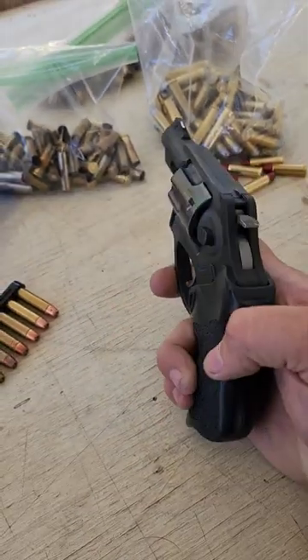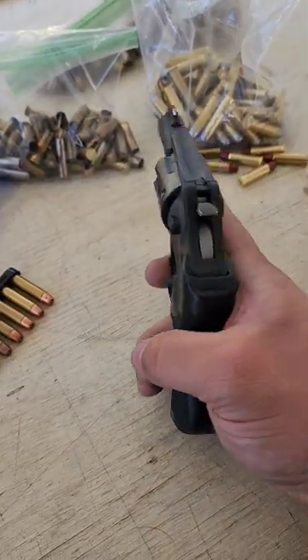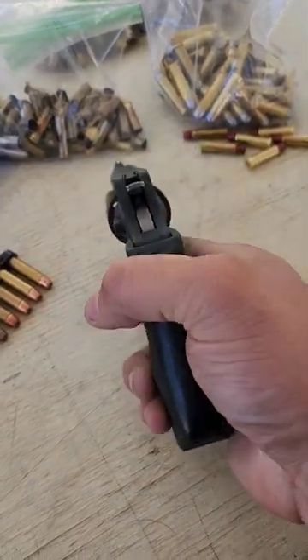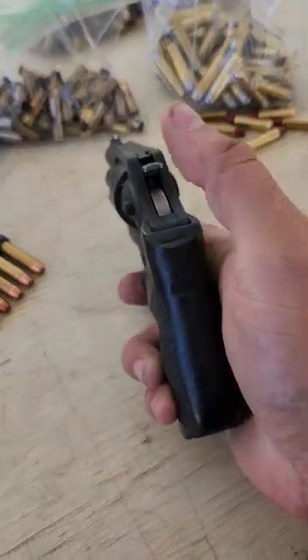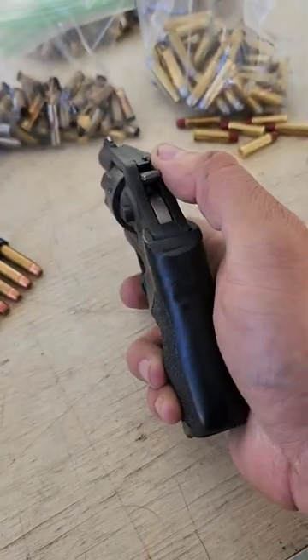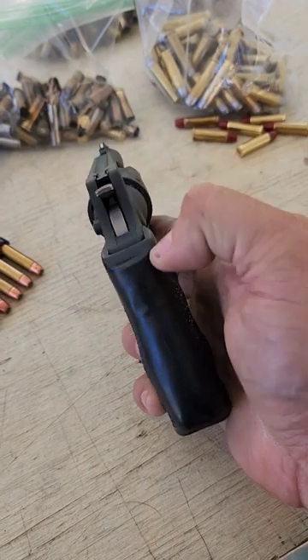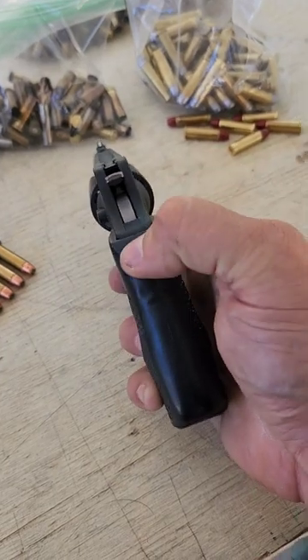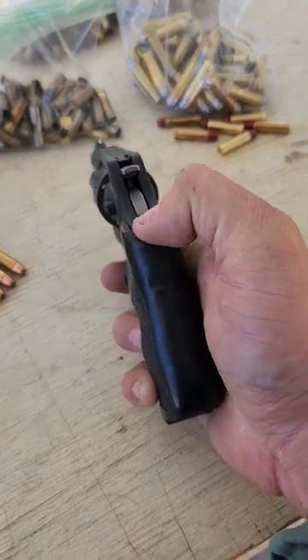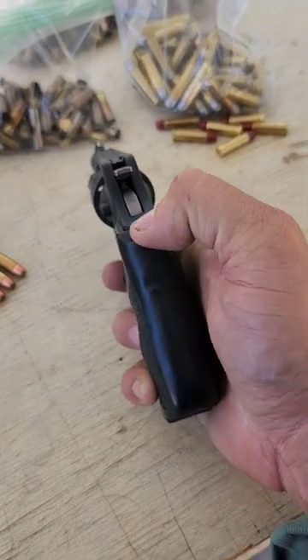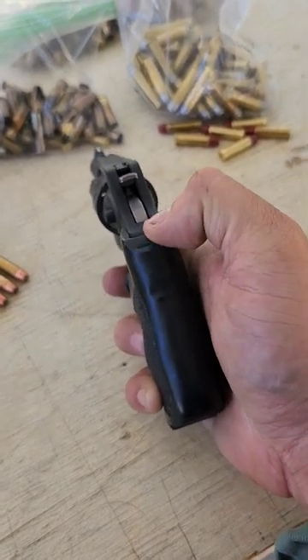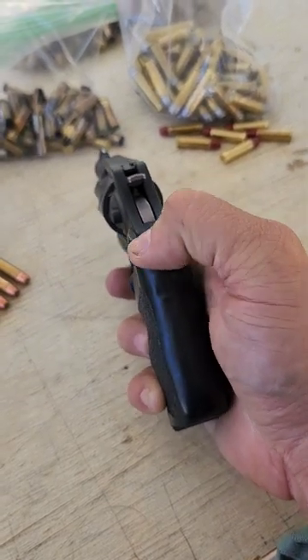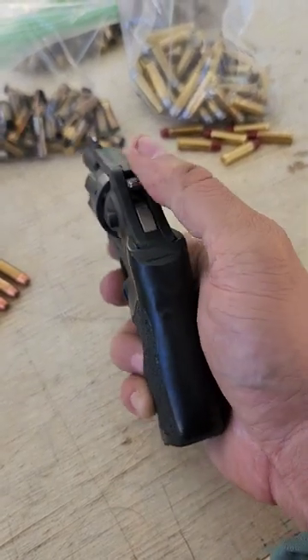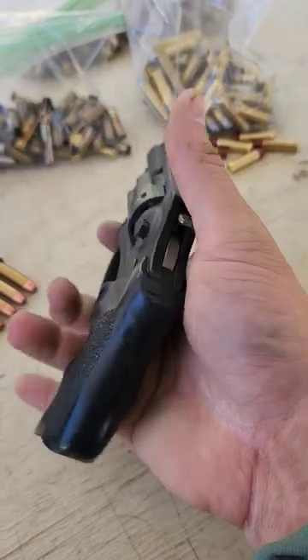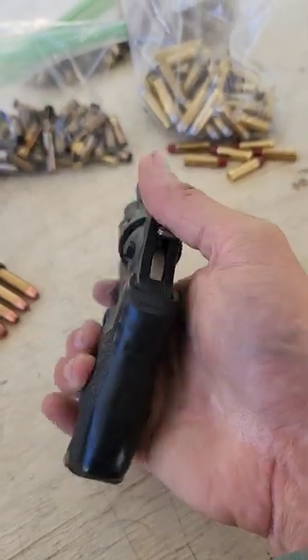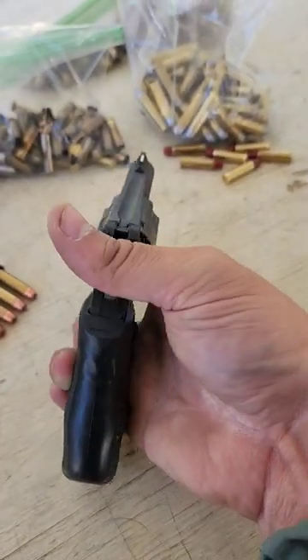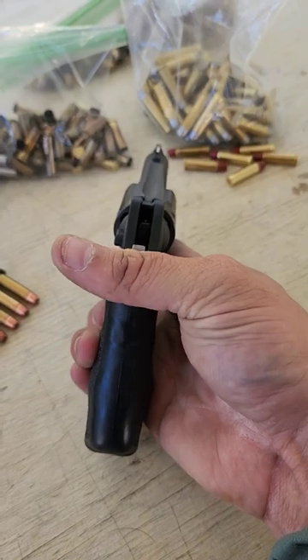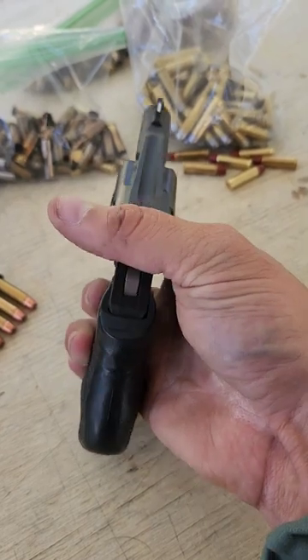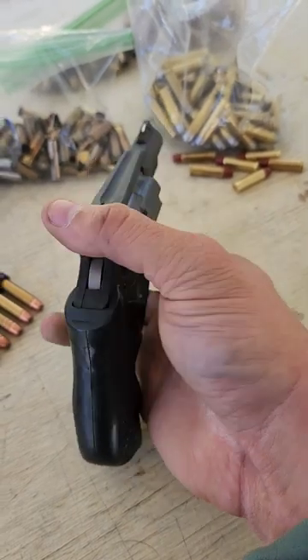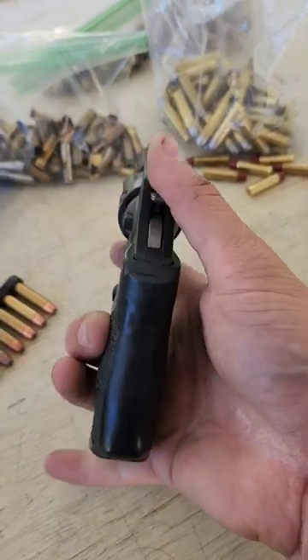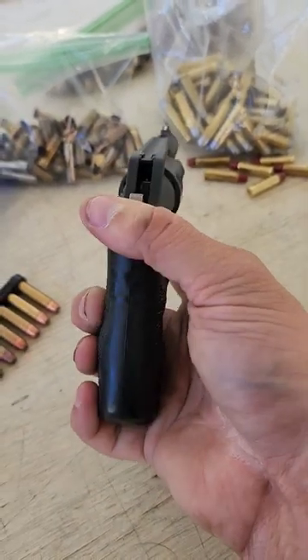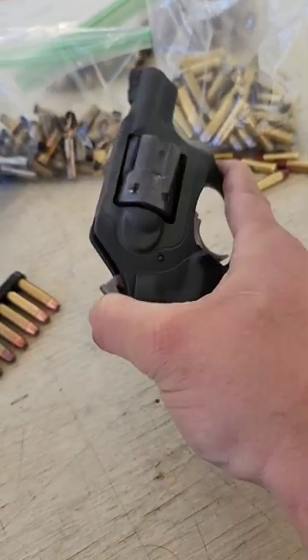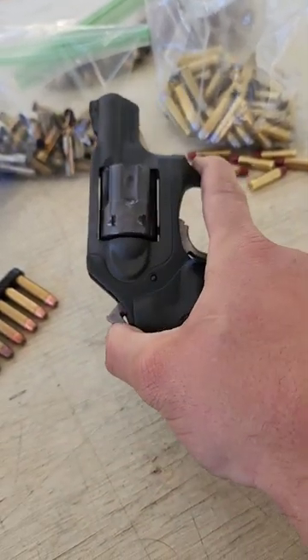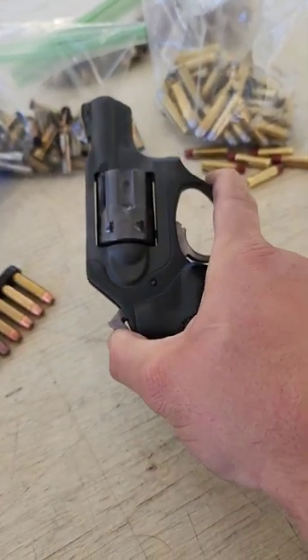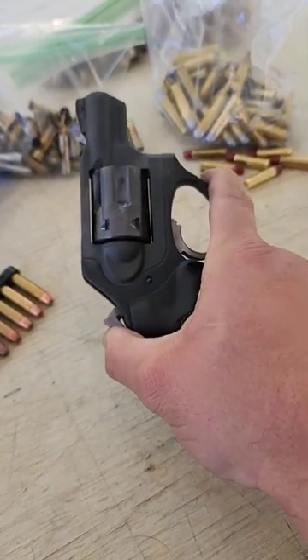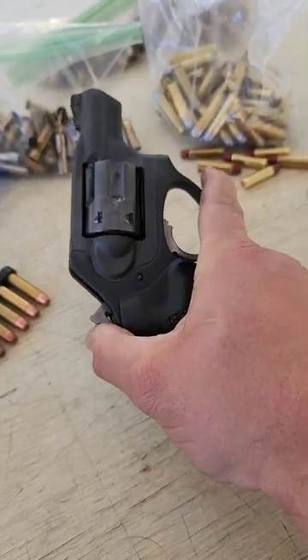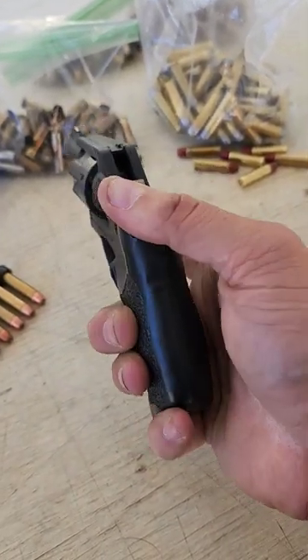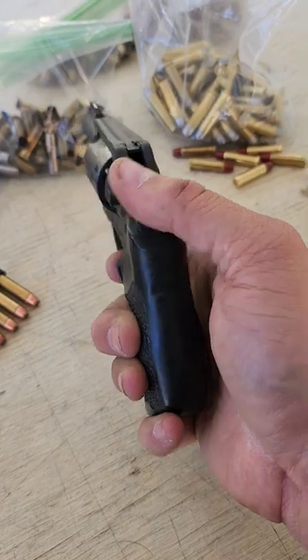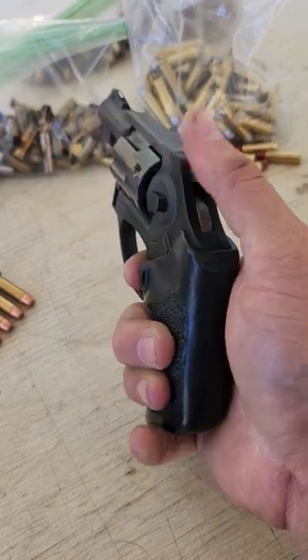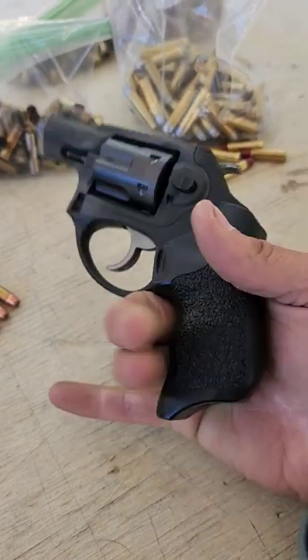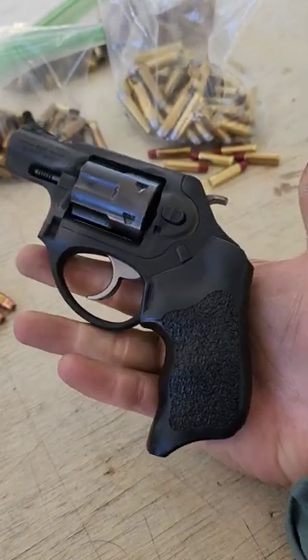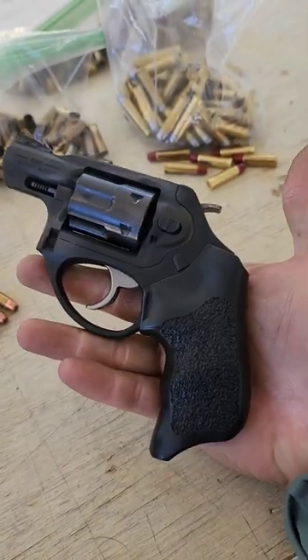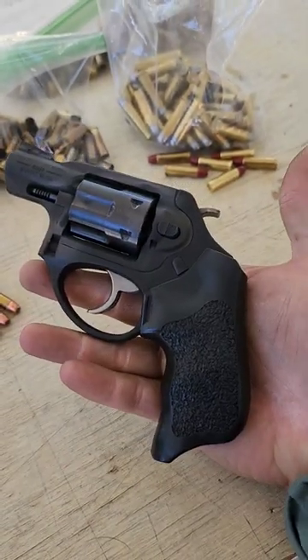The one thing to watch out for, though, if you have an LCR-X like this — I had to sand and file away a little bit of the plastic at the top of the grip so that I could actually cock the hammer. So it may not be a big deal to you, but it is there. I mostly shoot double action anyway.